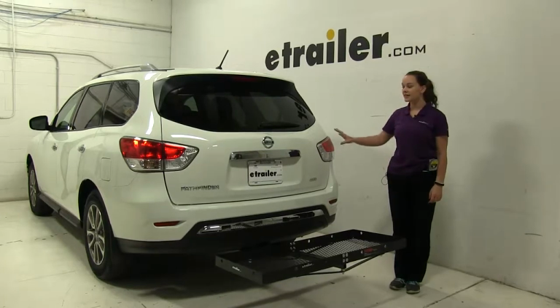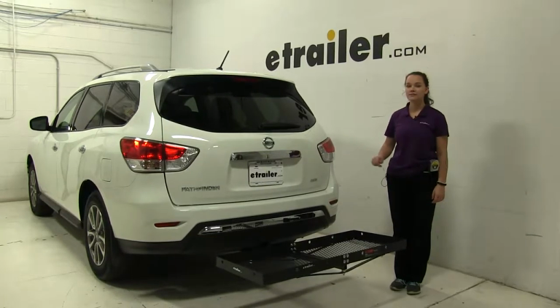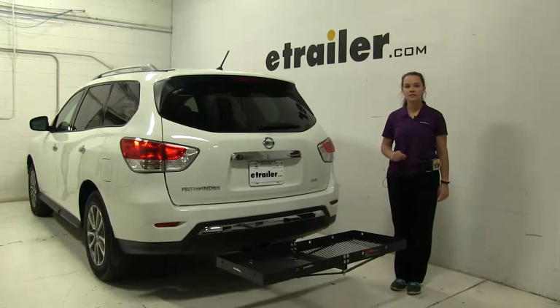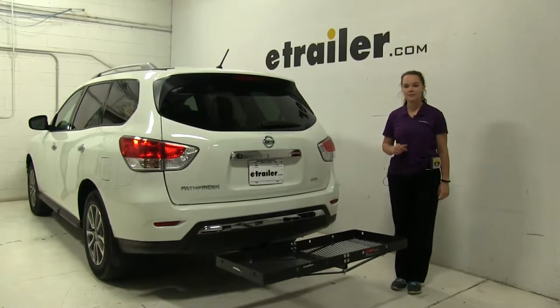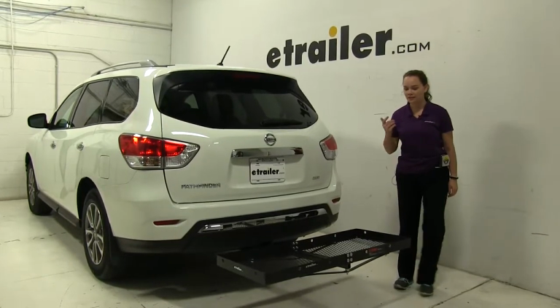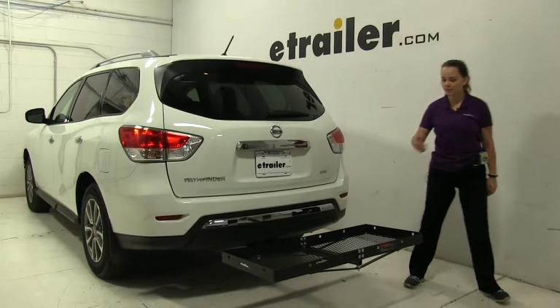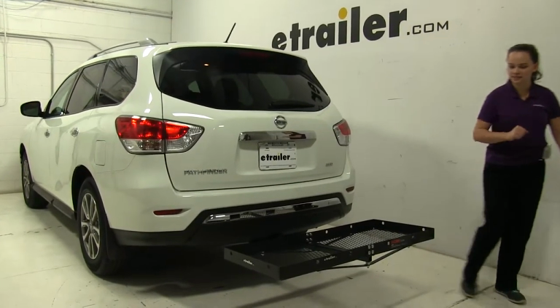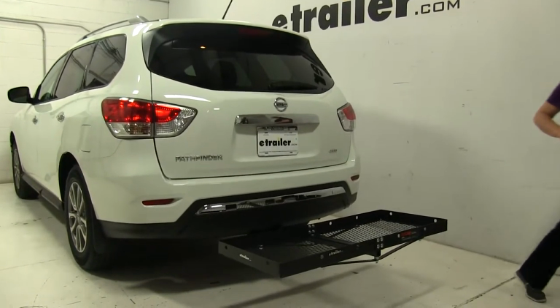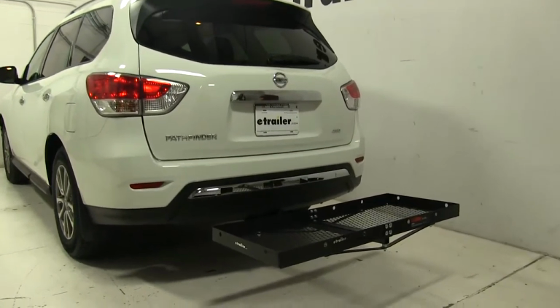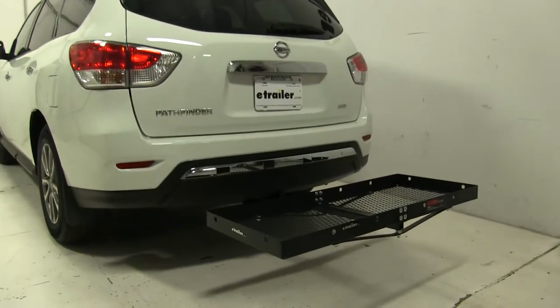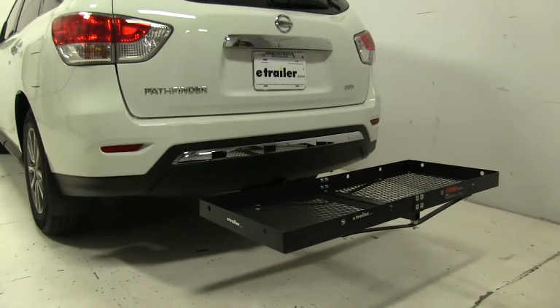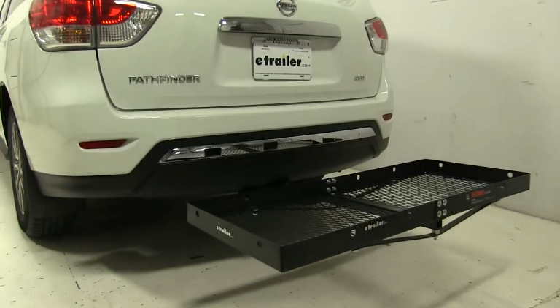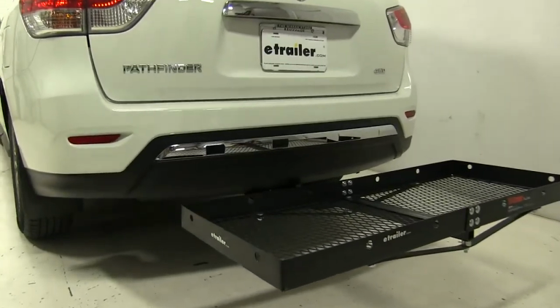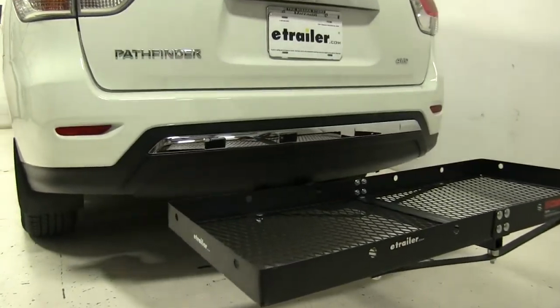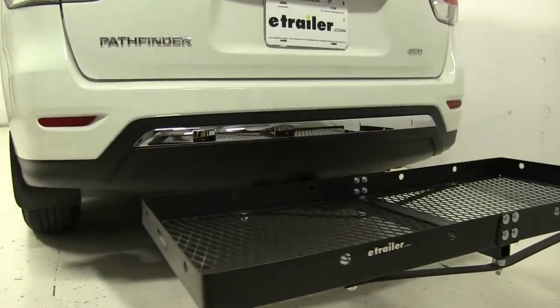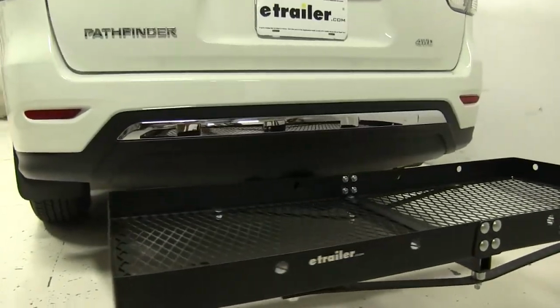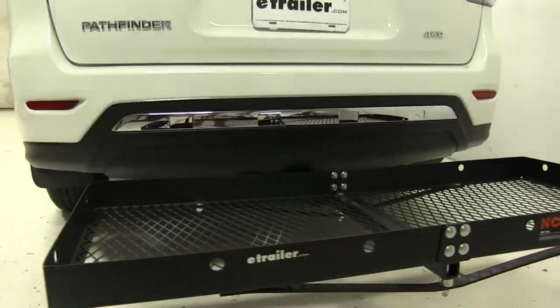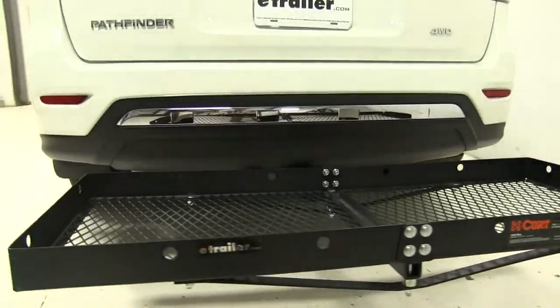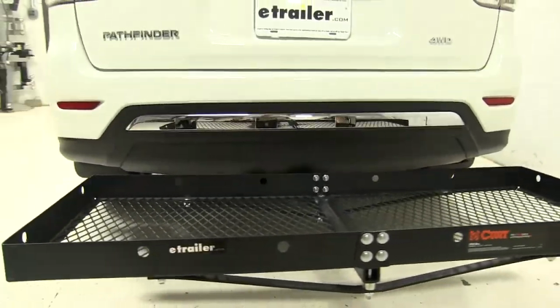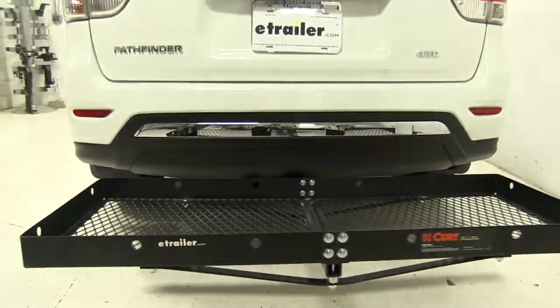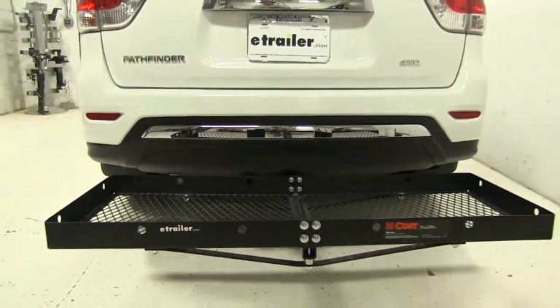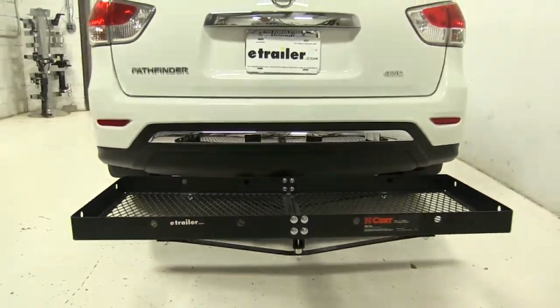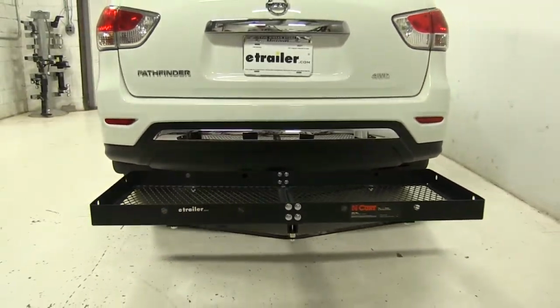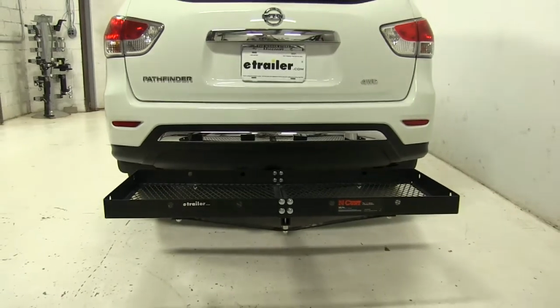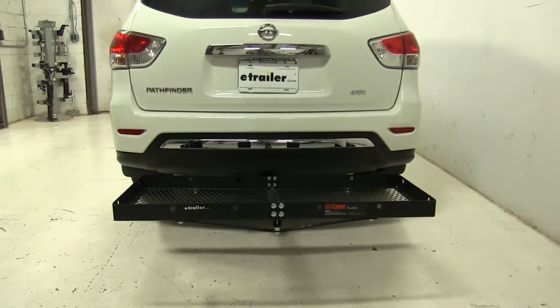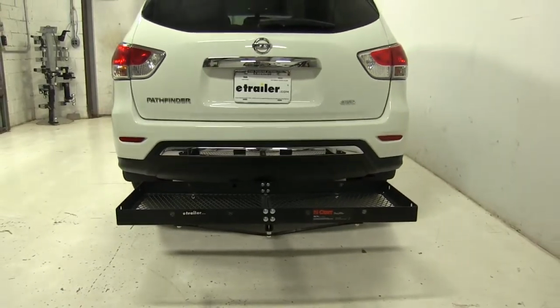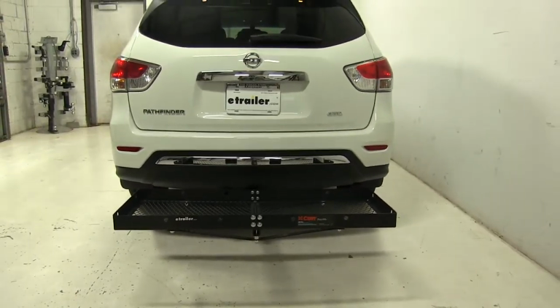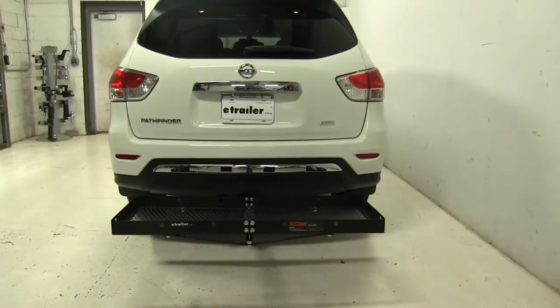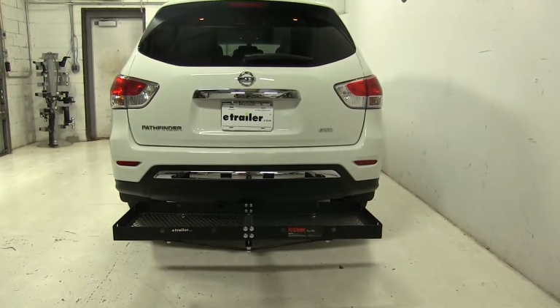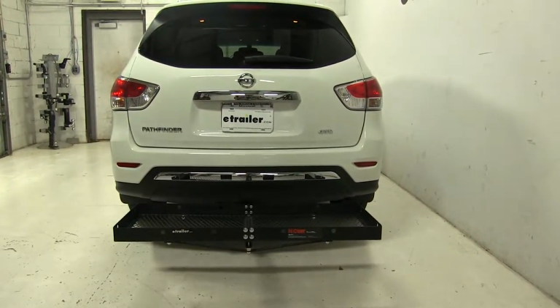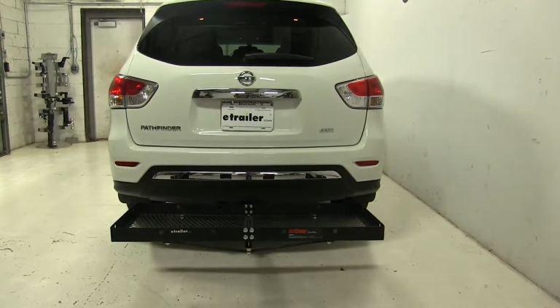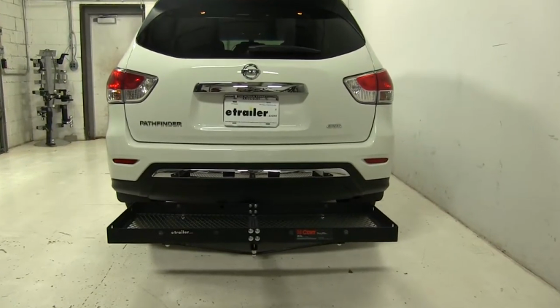Today on our 2015 Nissan Pathfinder, we're doing a test fit of a CURT 20x48 cargo carrier. That part number is C18110. This has a weight capacity of 300 pounds and works with both inch and a quarter and two inch hitches.